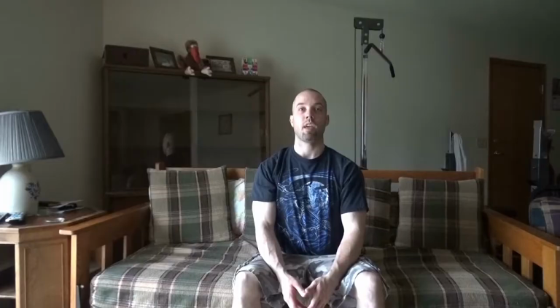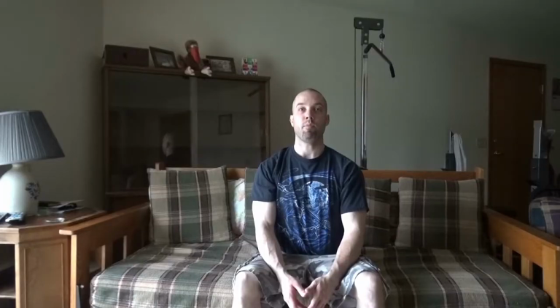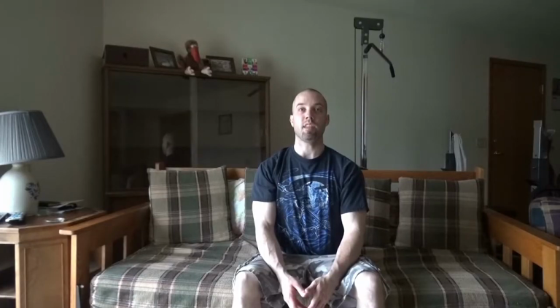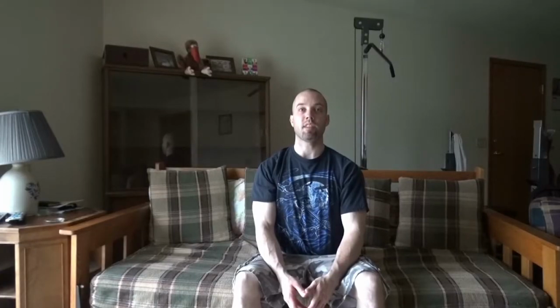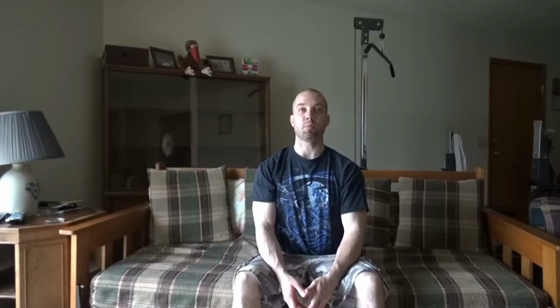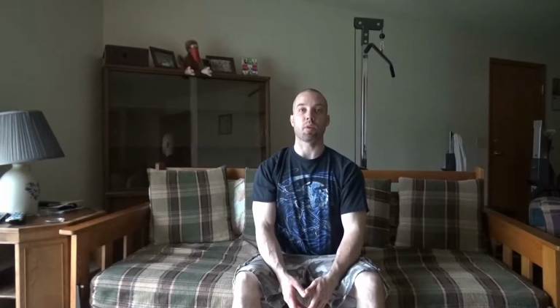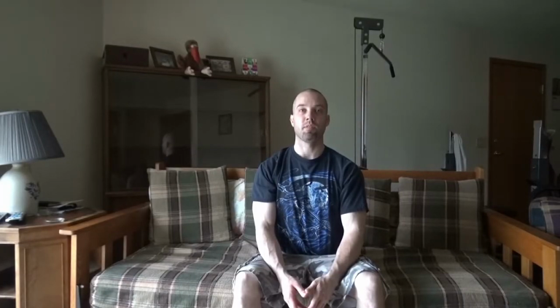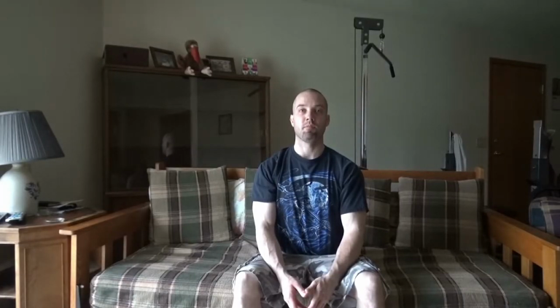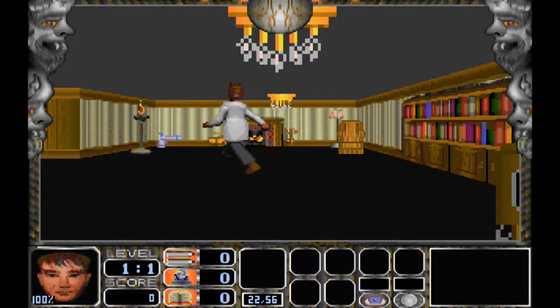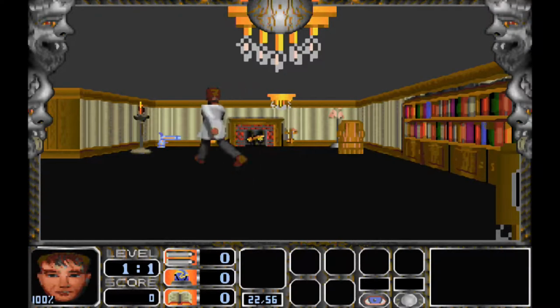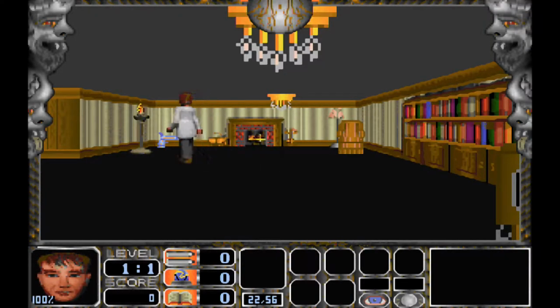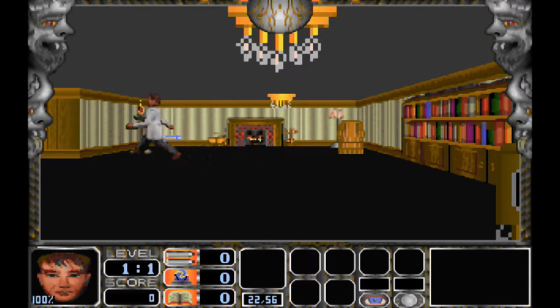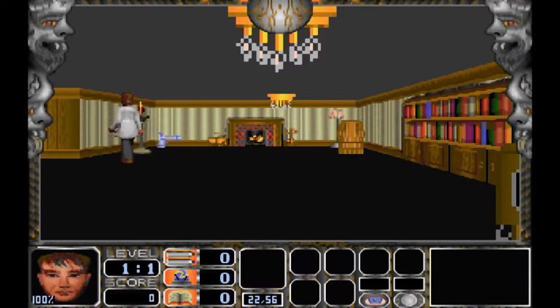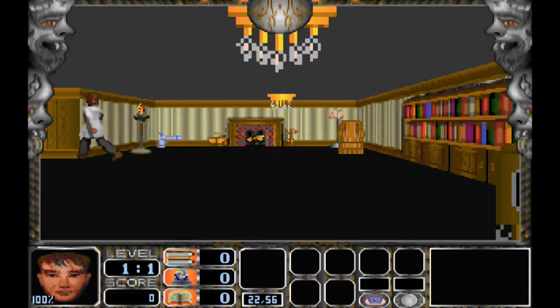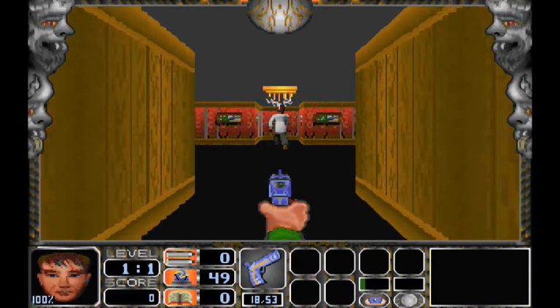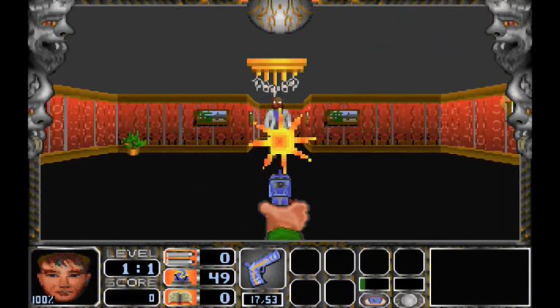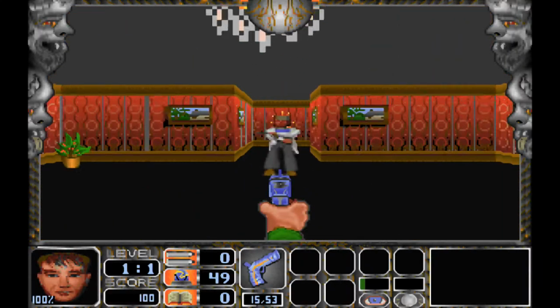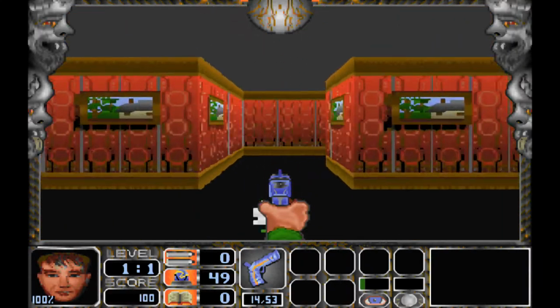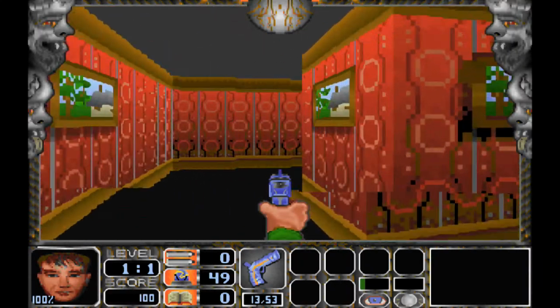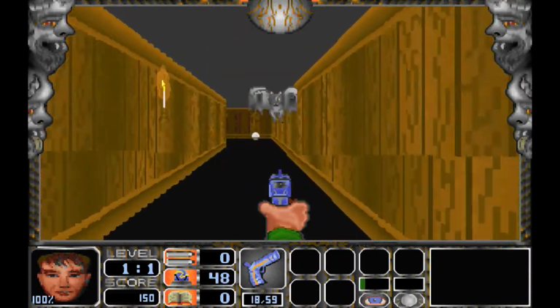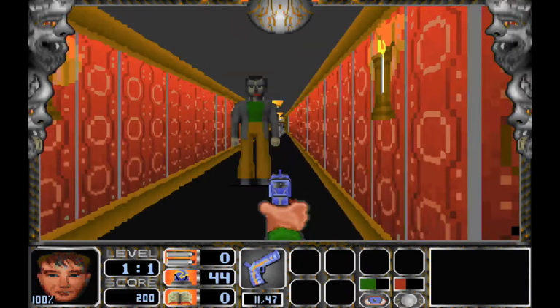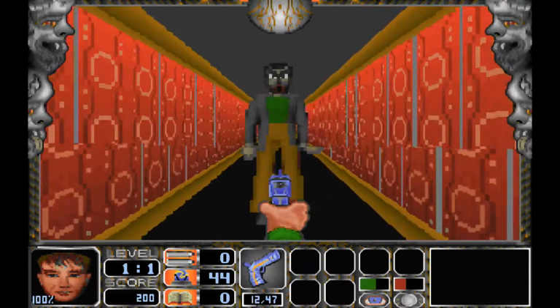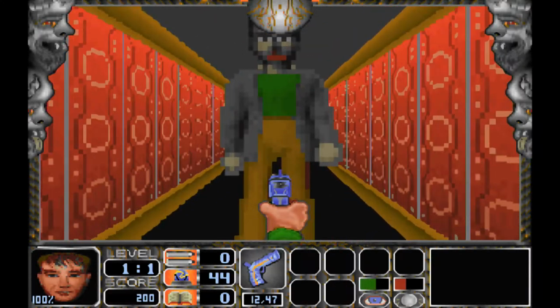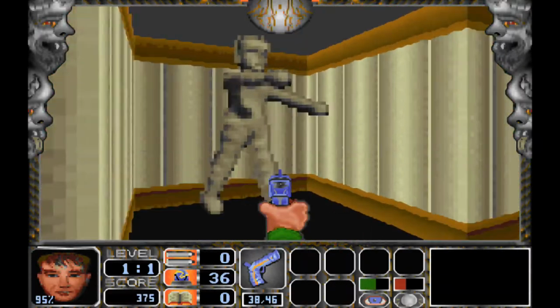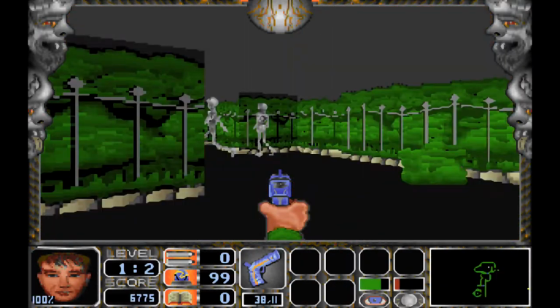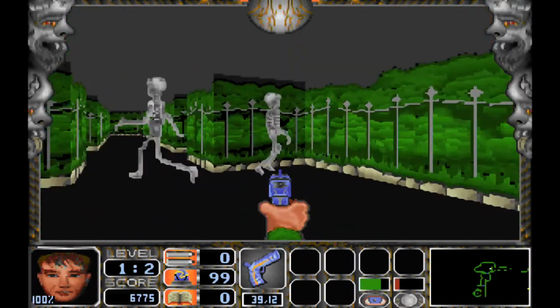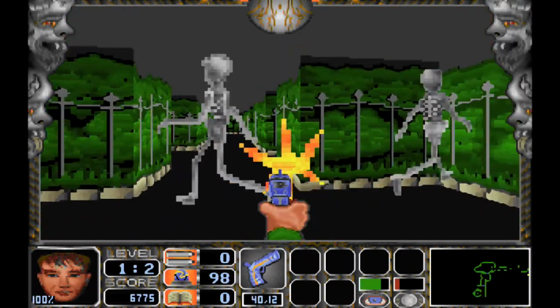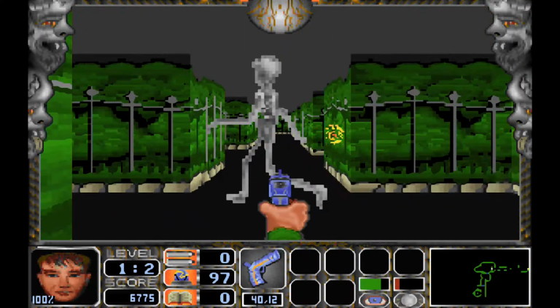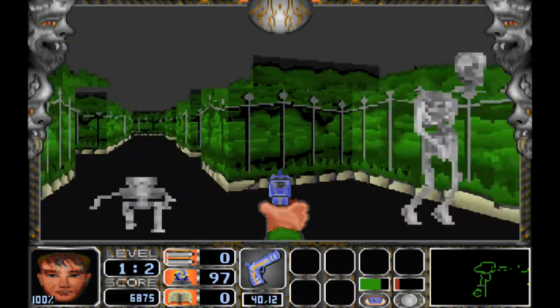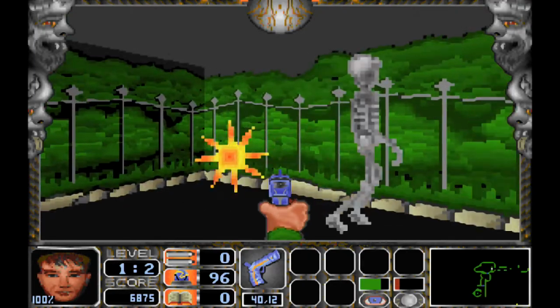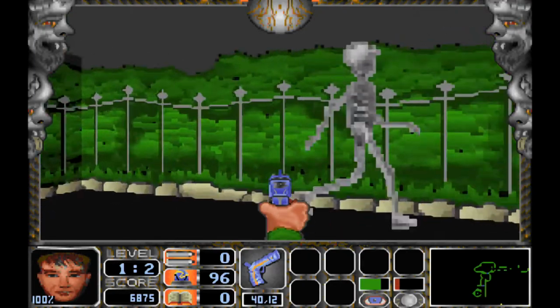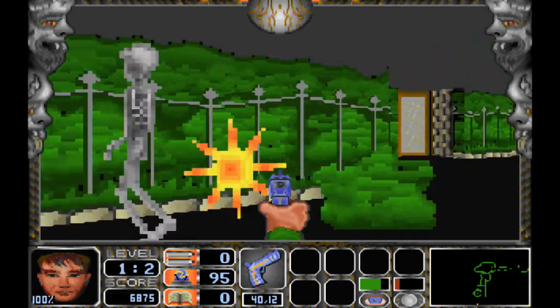Haven't we seen these settings before? Next on the list is the enemy roster. We have mad scientists, bats, Frankenstein, mummies, skeletons, and every other horror creature you can think of.